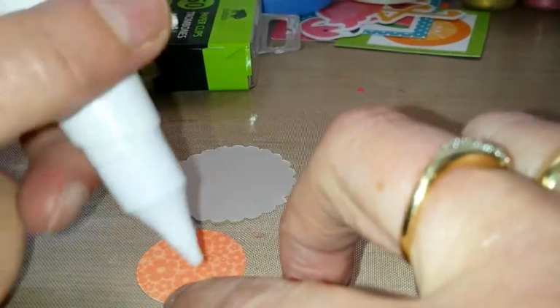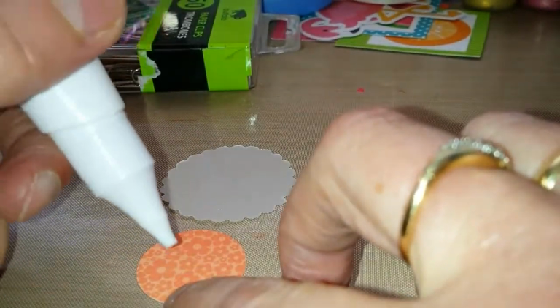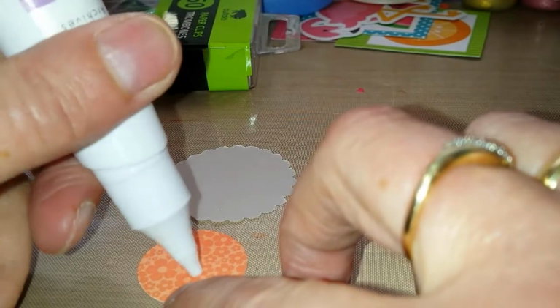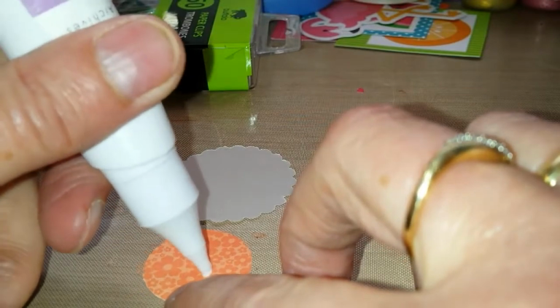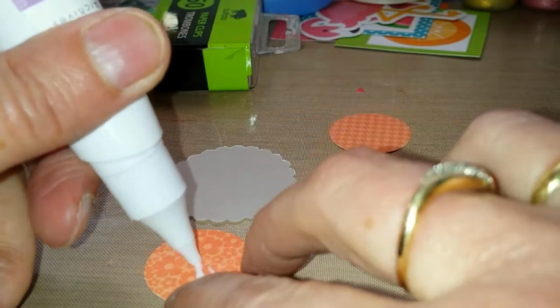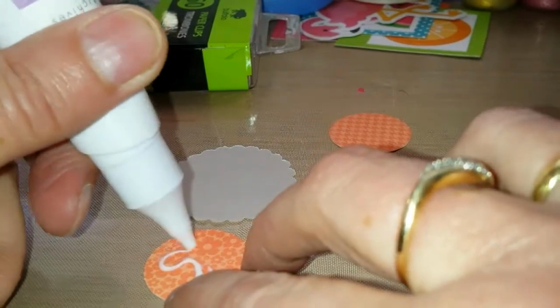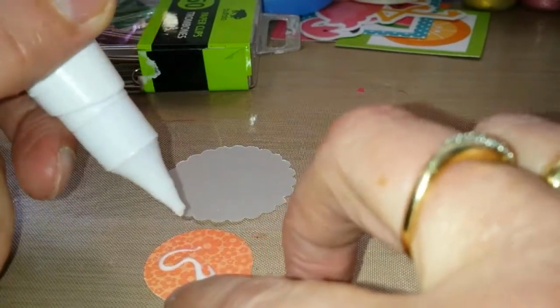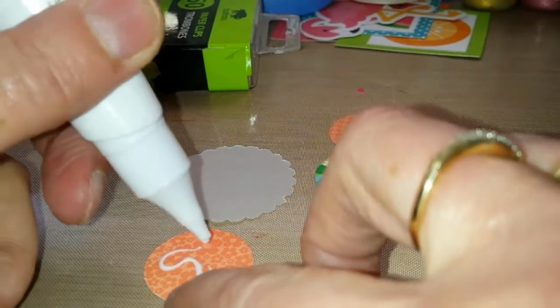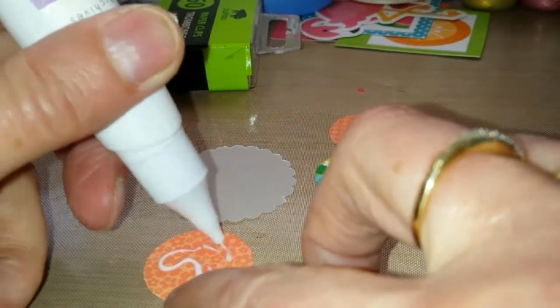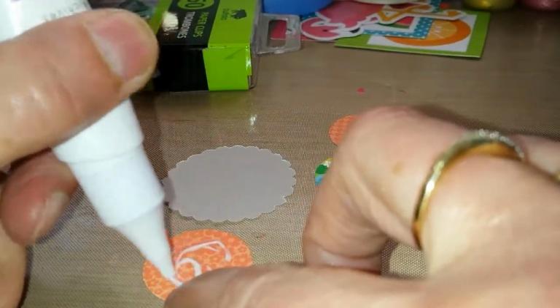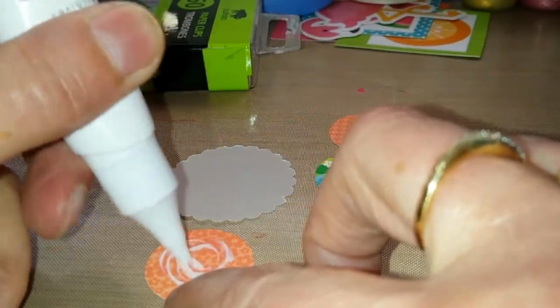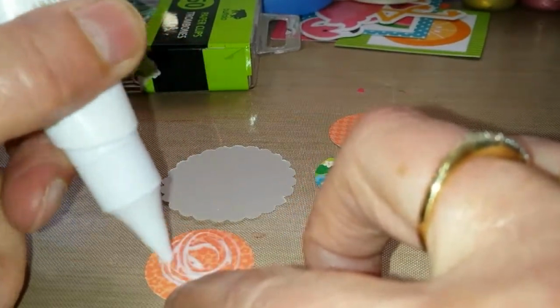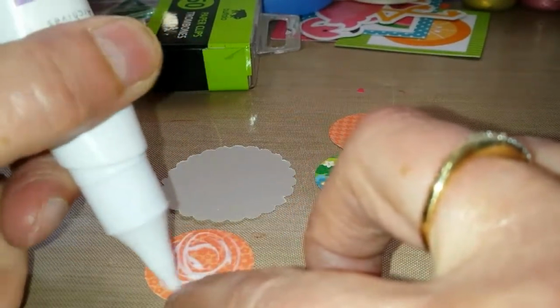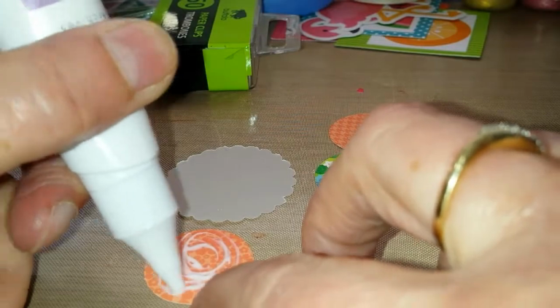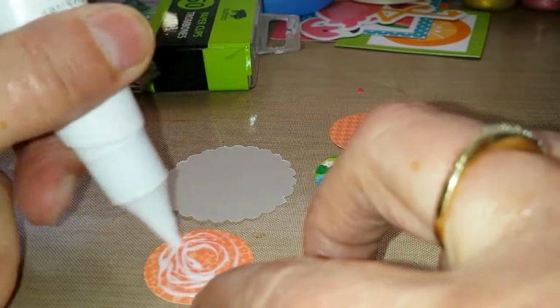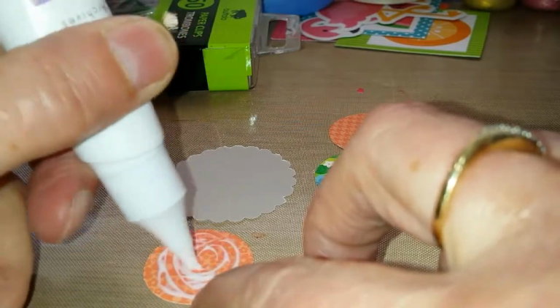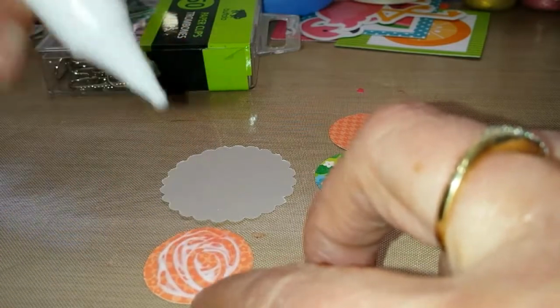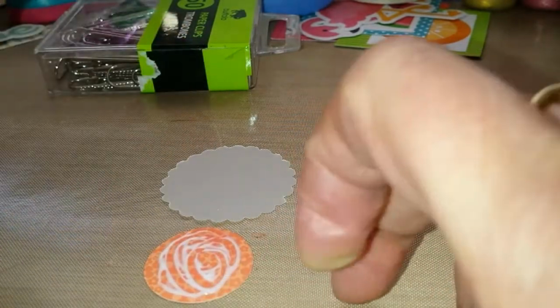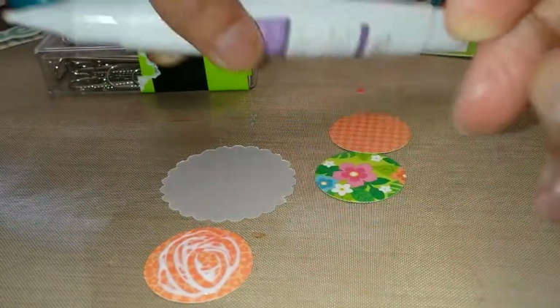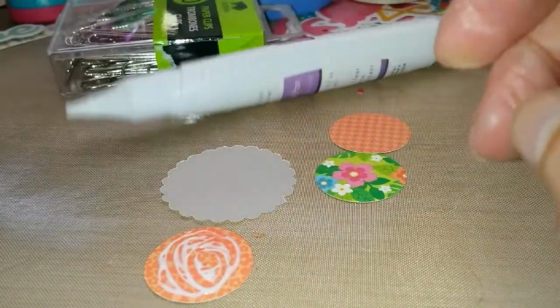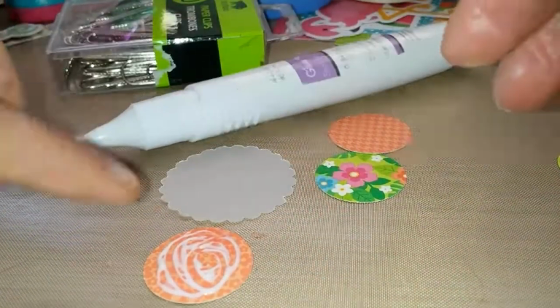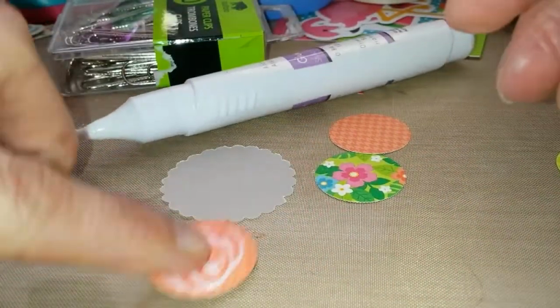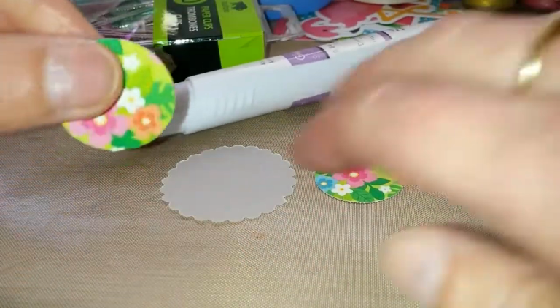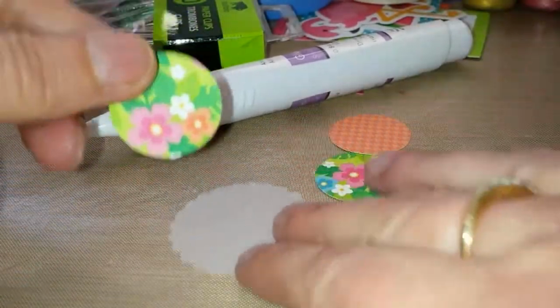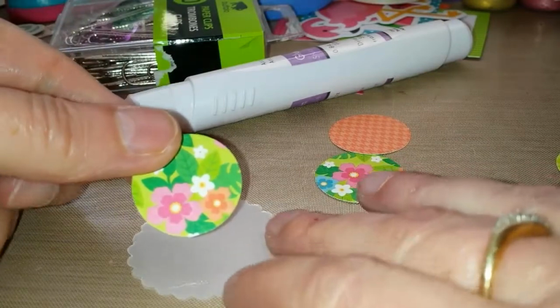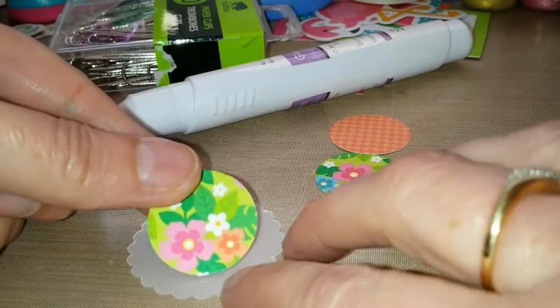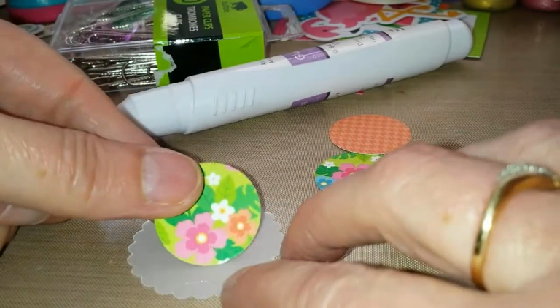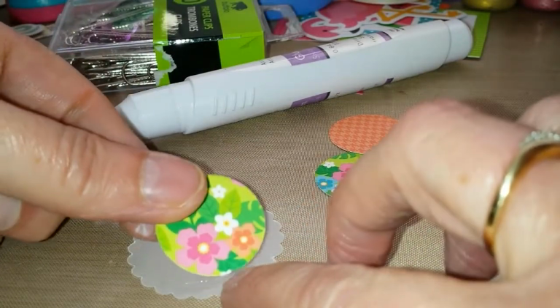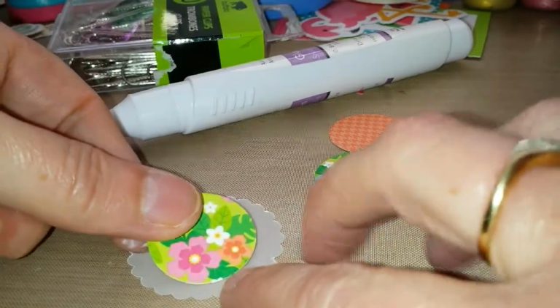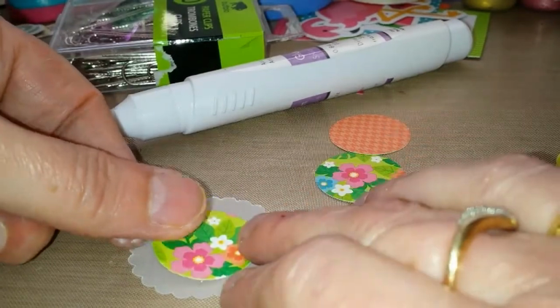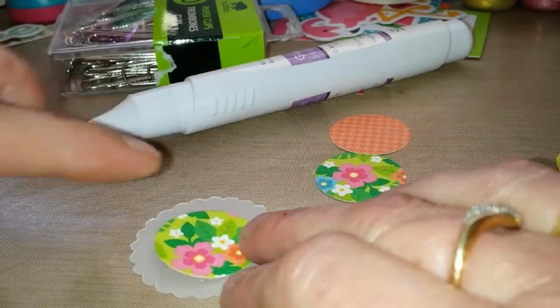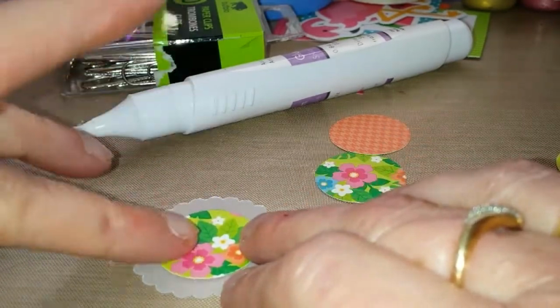Glue the circle on the vellum with my glue pen. There we go. And then there is the scalloped circle.